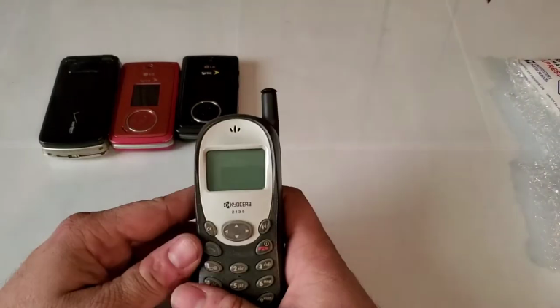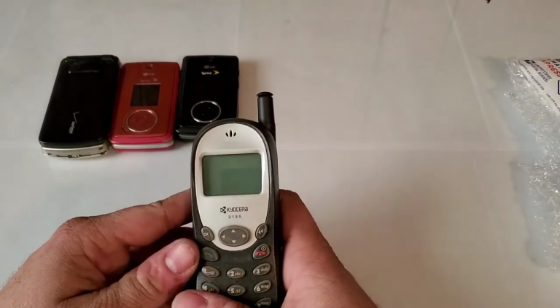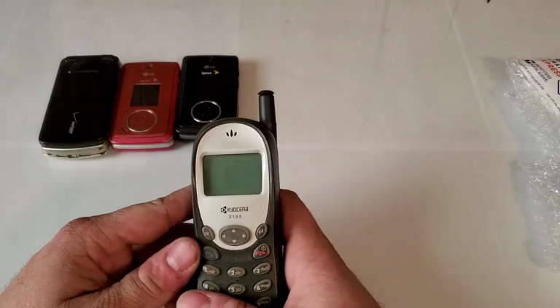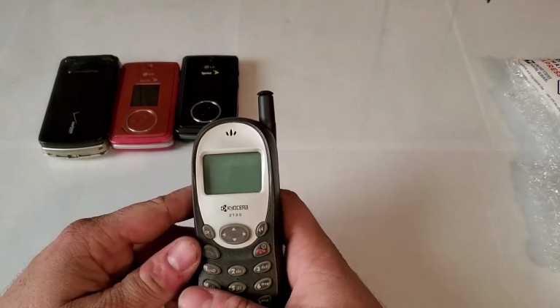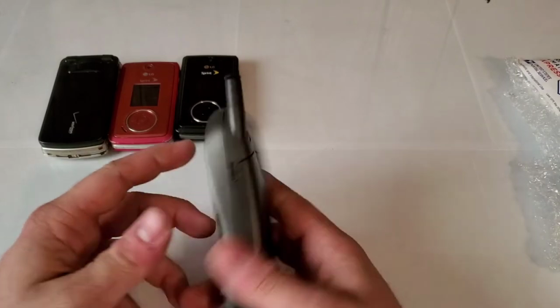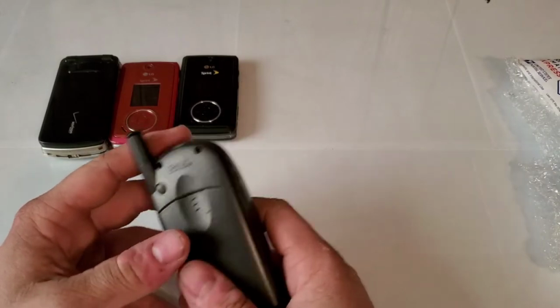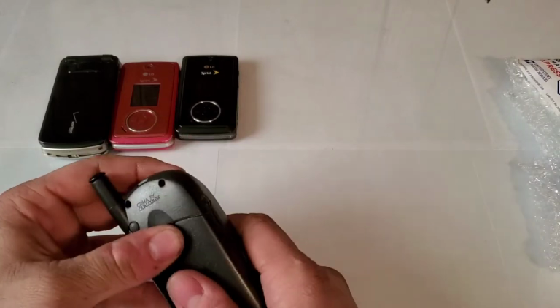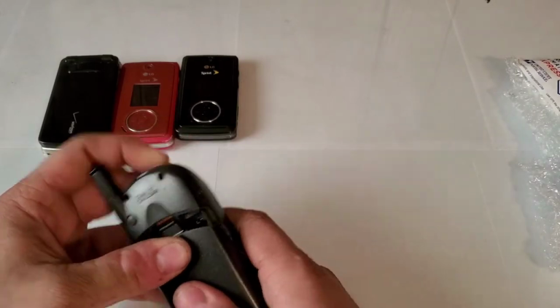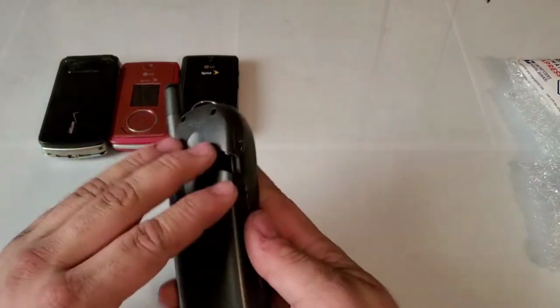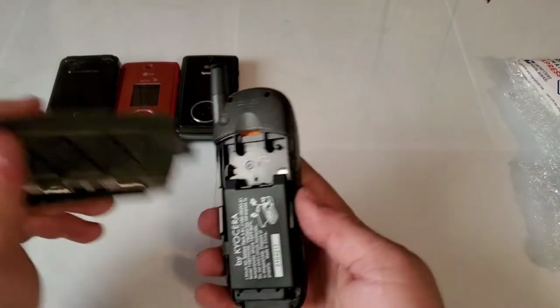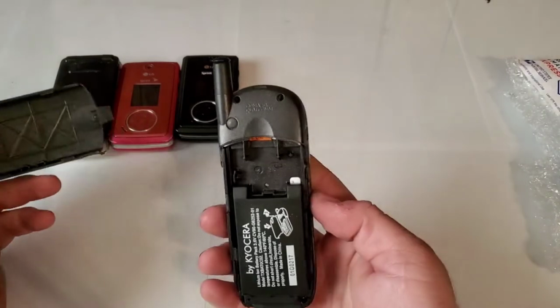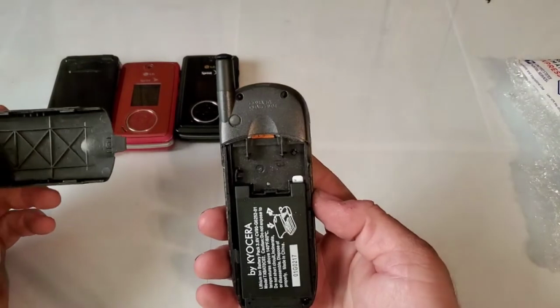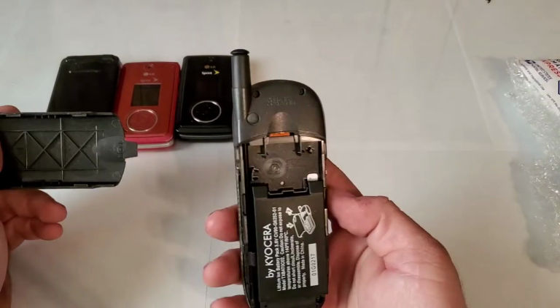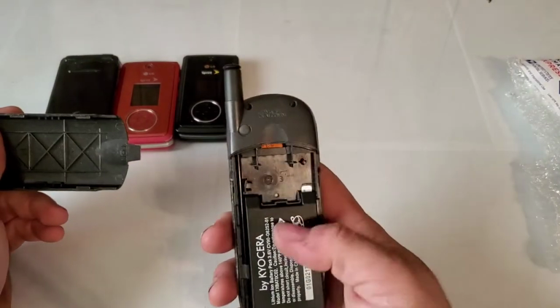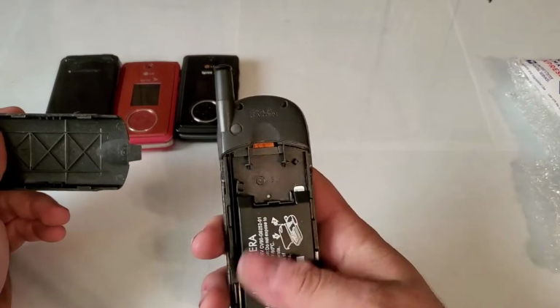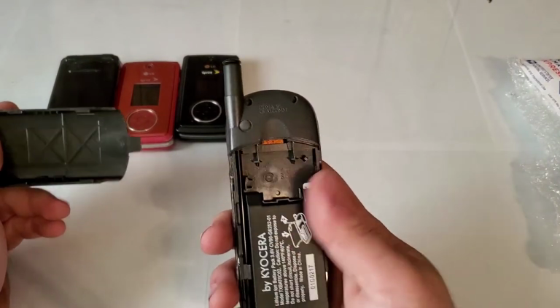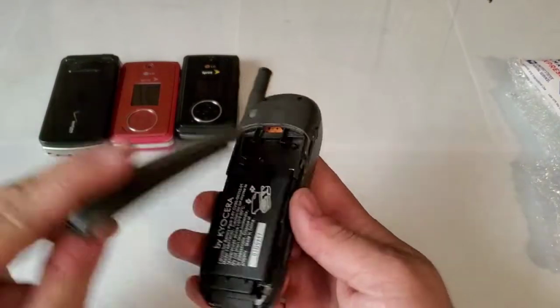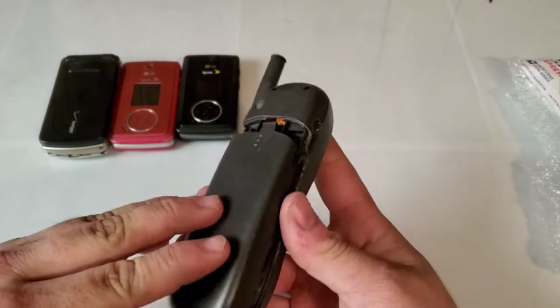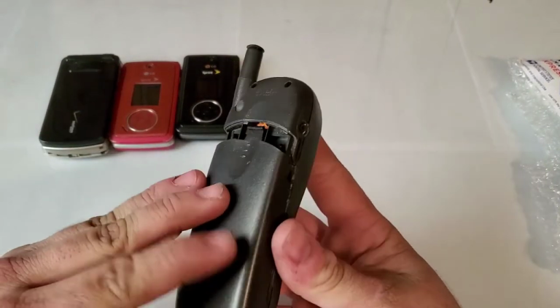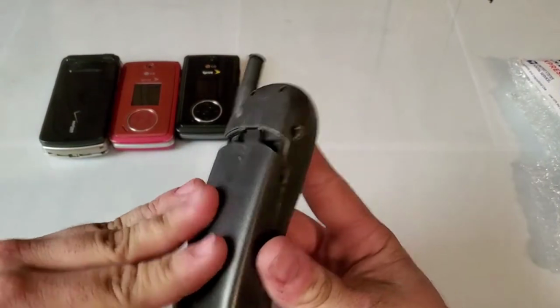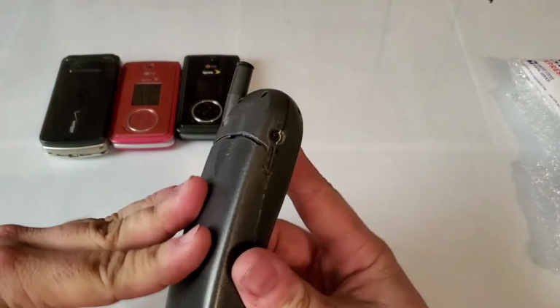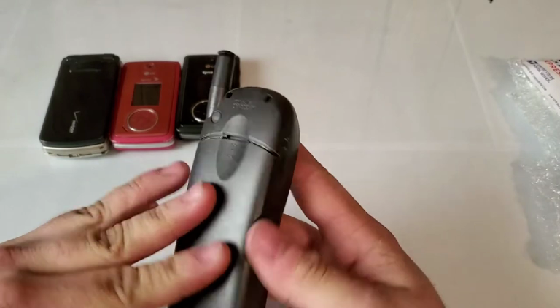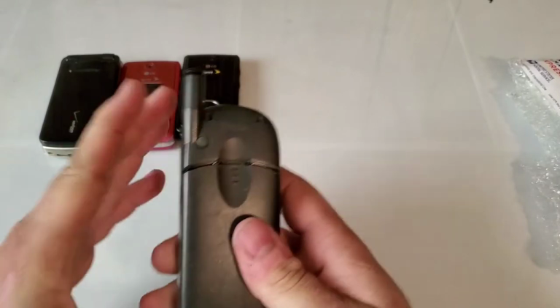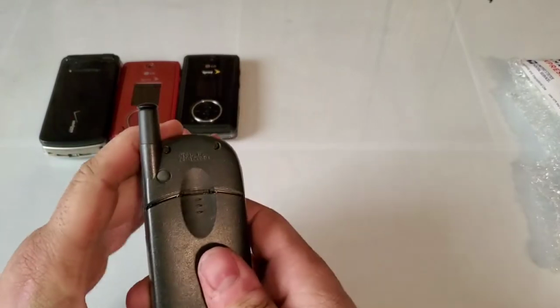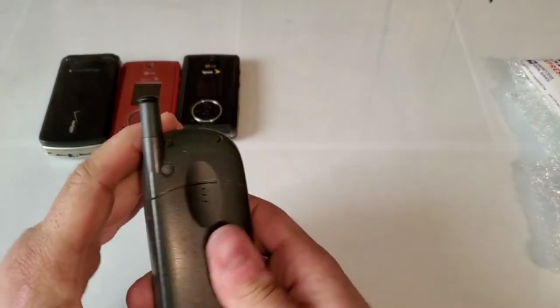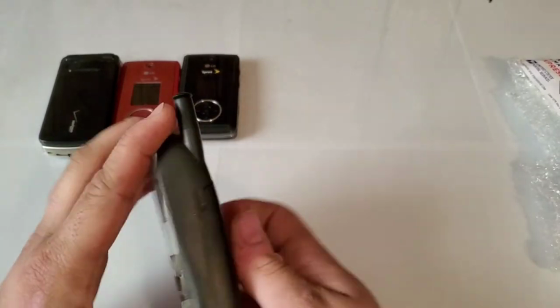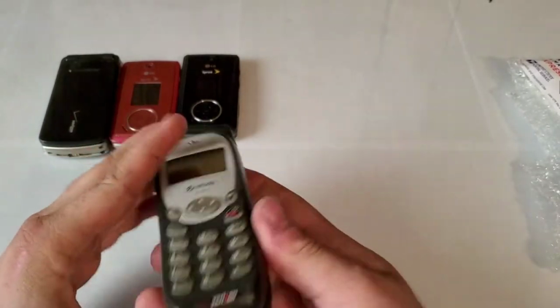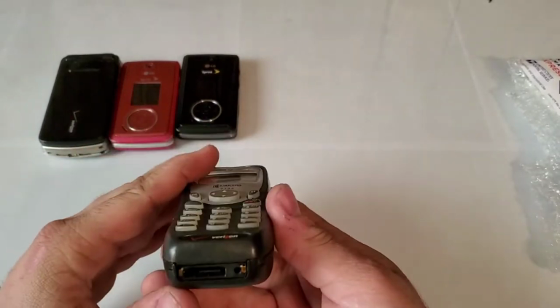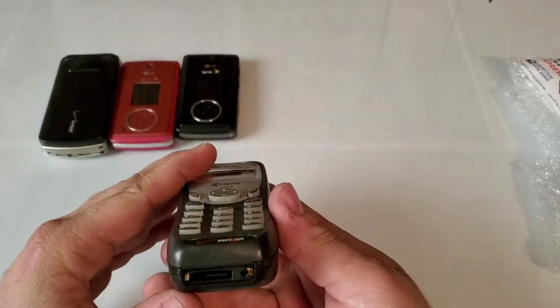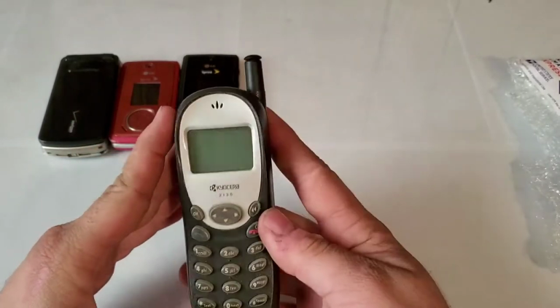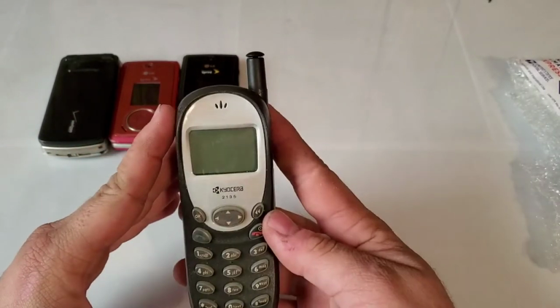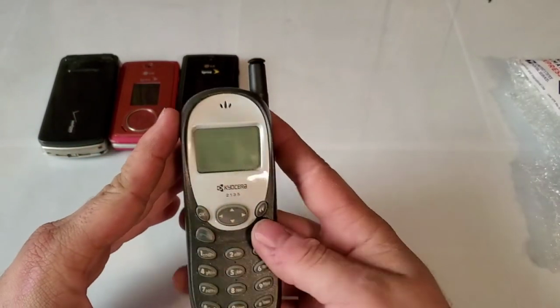Here's a Kyocera 2135 — it does have a battery. Looks like it was untested as well, but I do have a charger so I think I can test it.